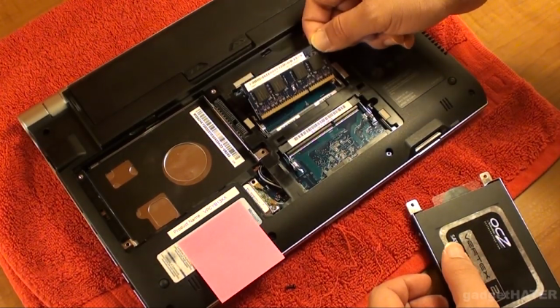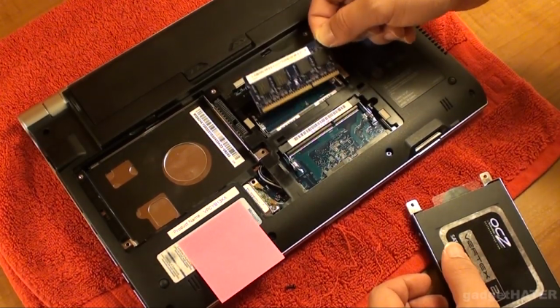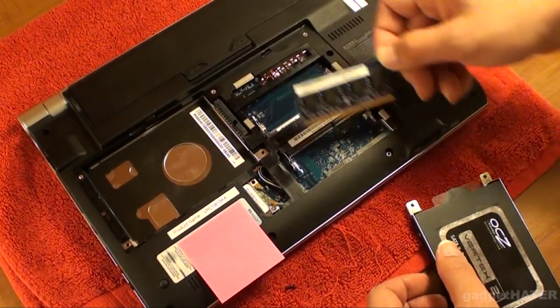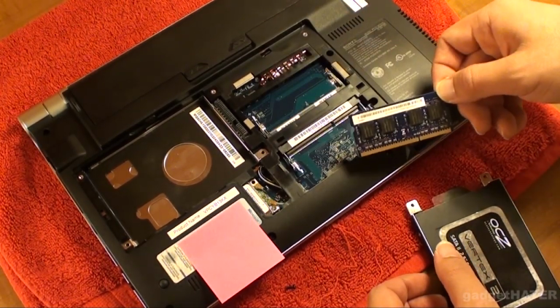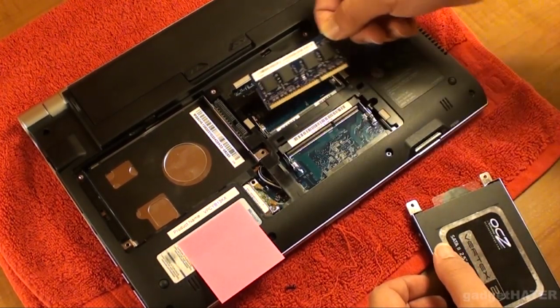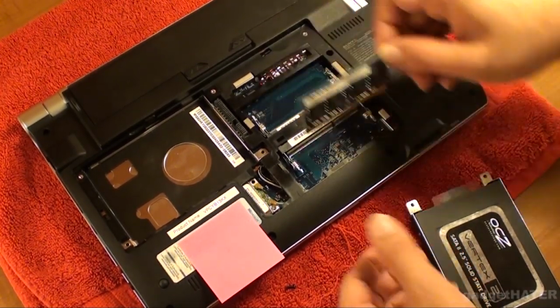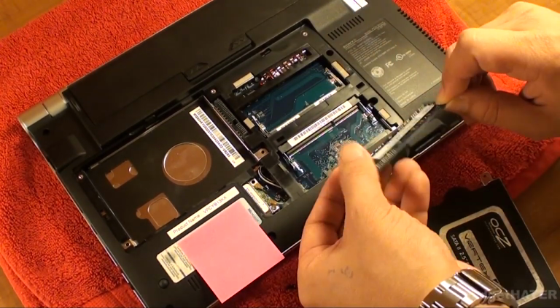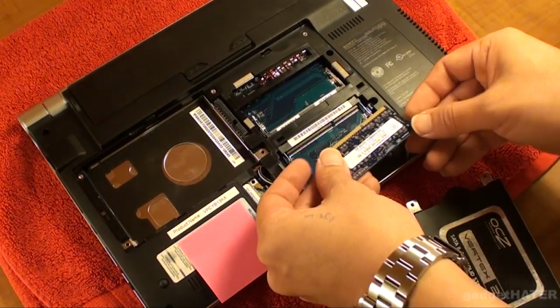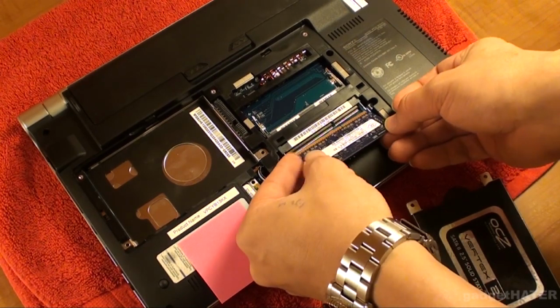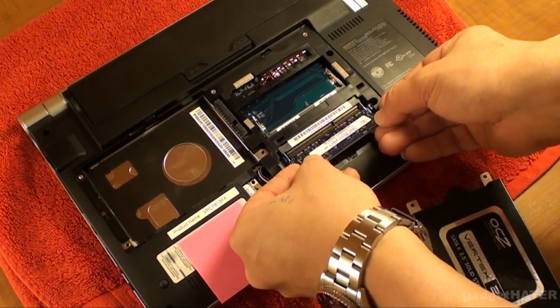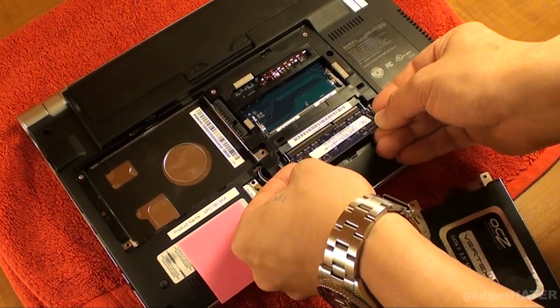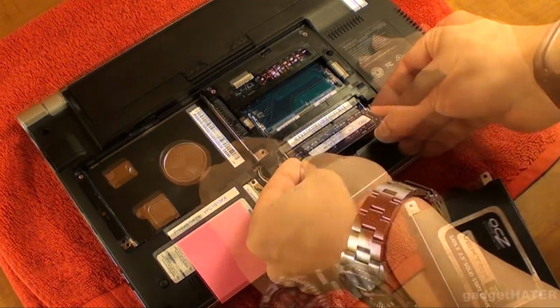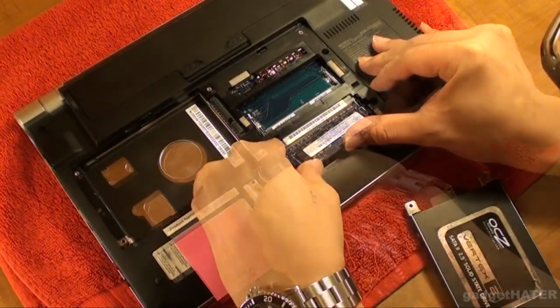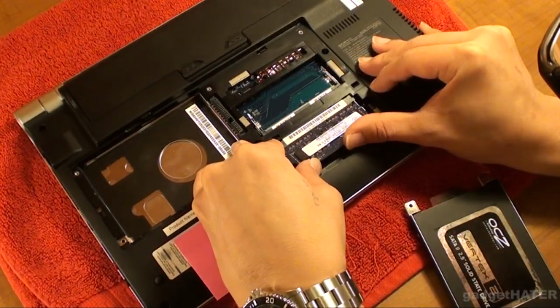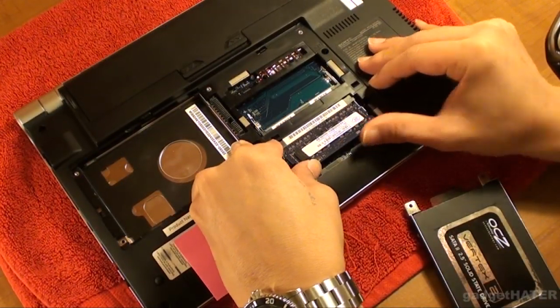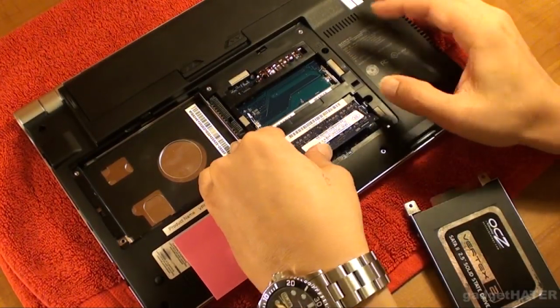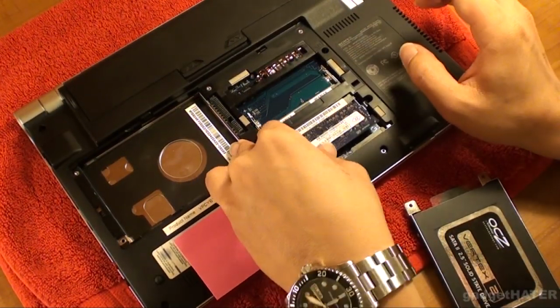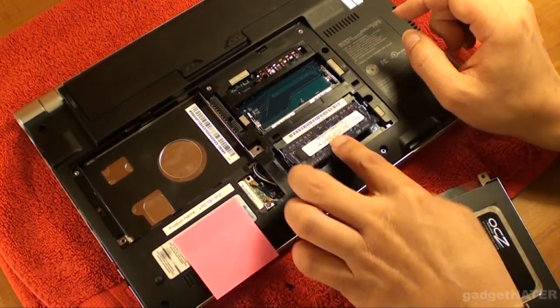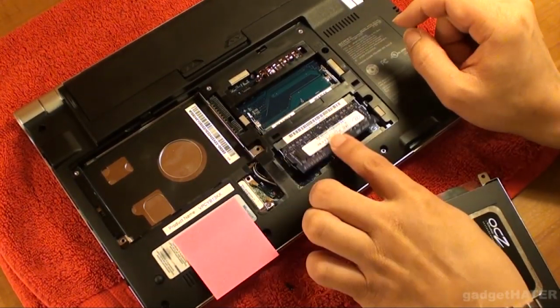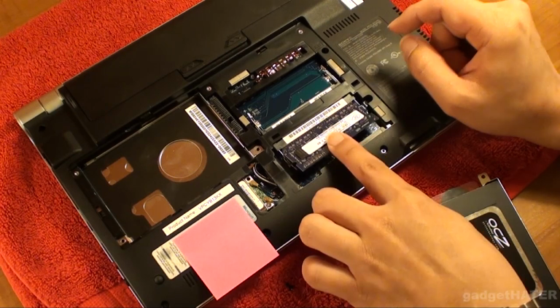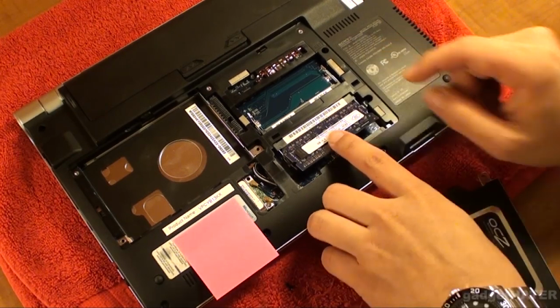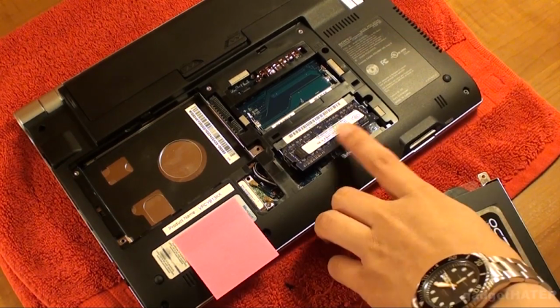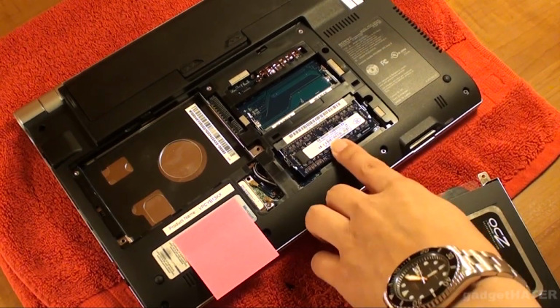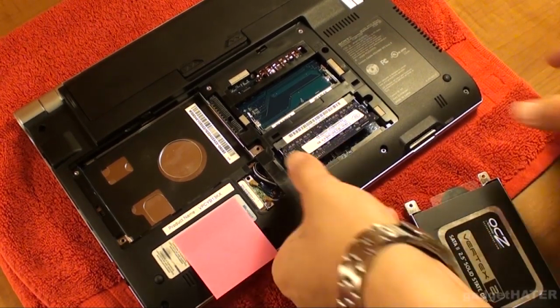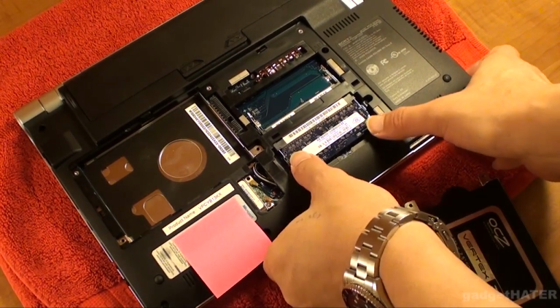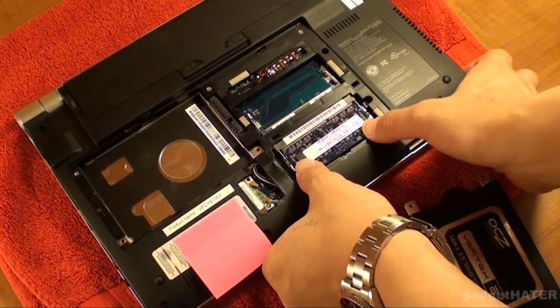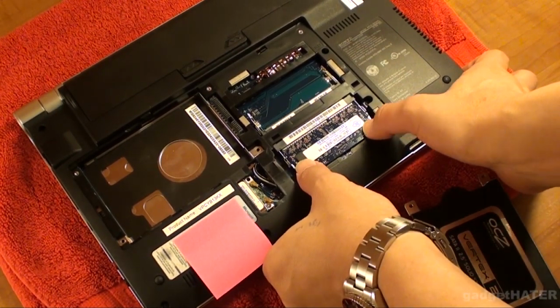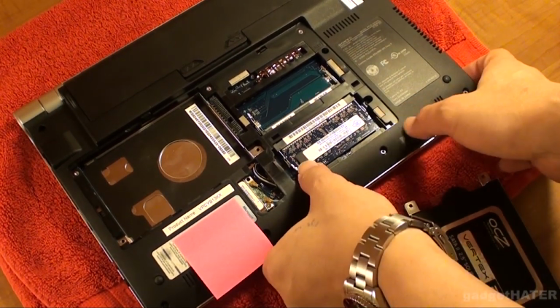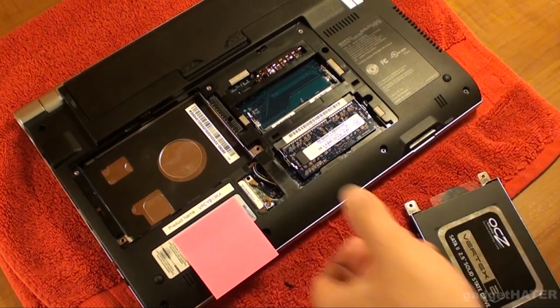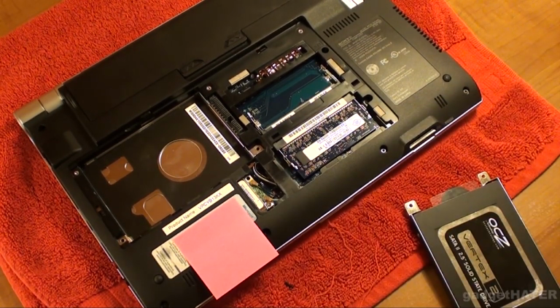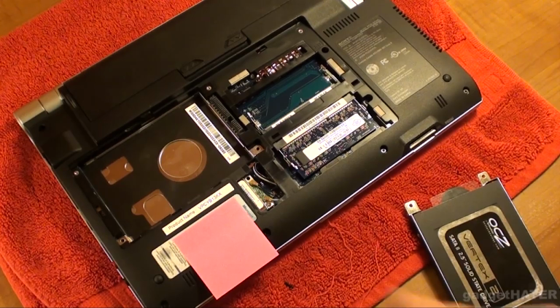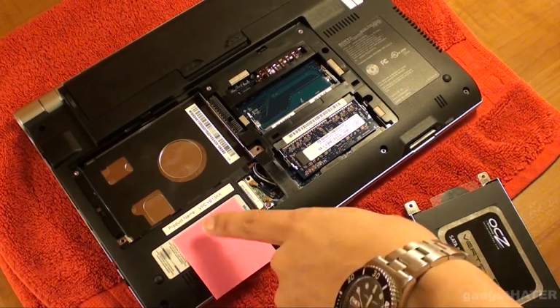Here I'm flipping out the RAM module. There are these latches that you can just flip and actually just put it into the other slot. And that's simple enough — if you've ever taken a computer apart in your life, then you should know how to do that.